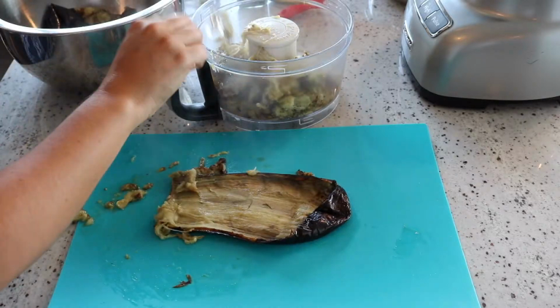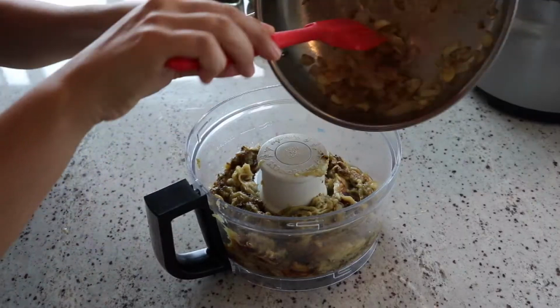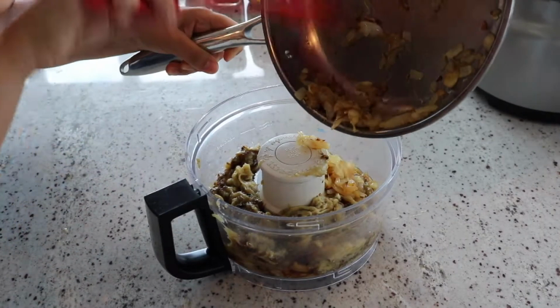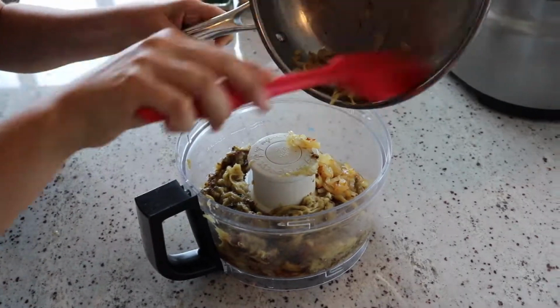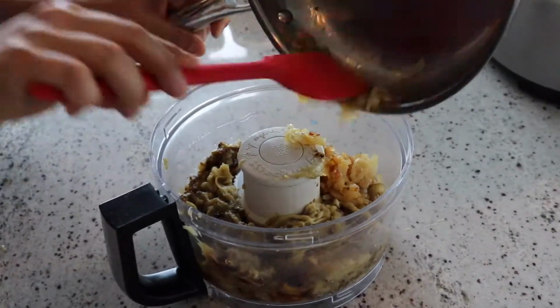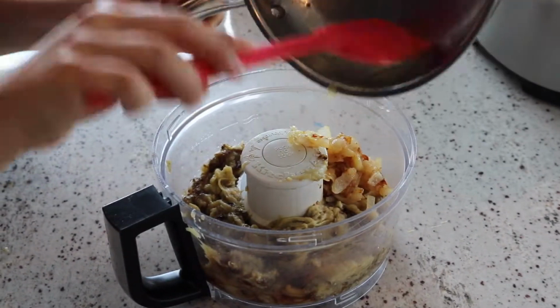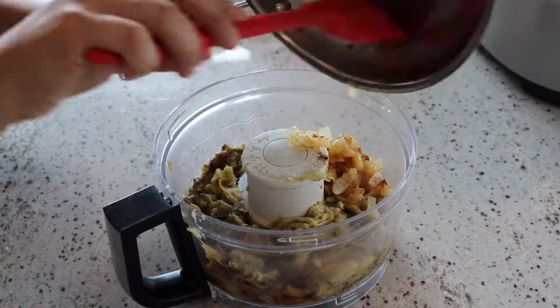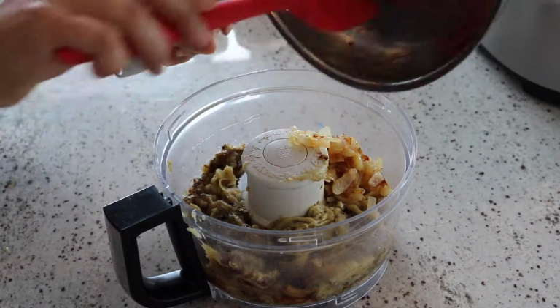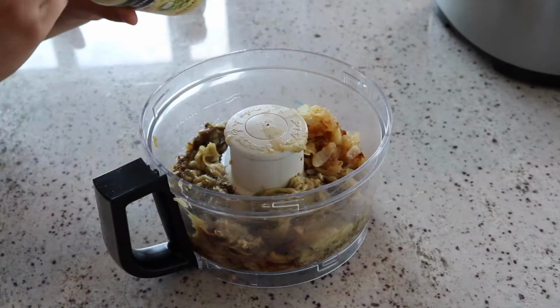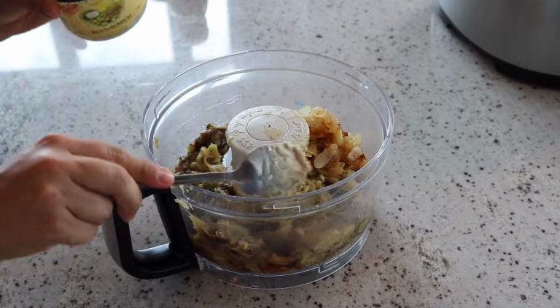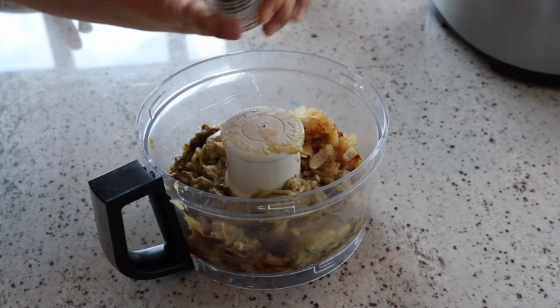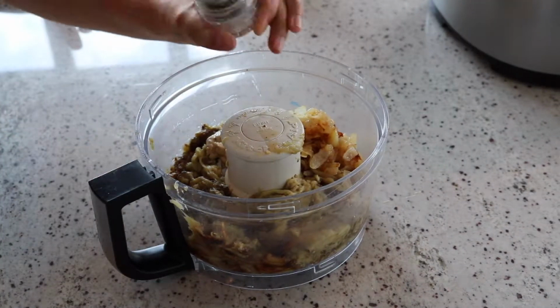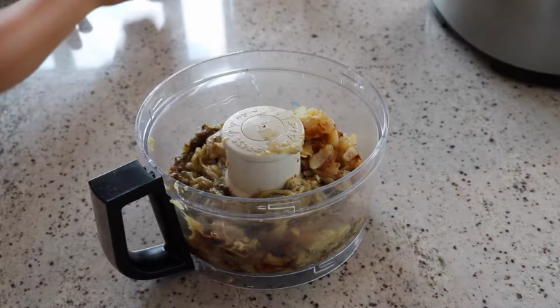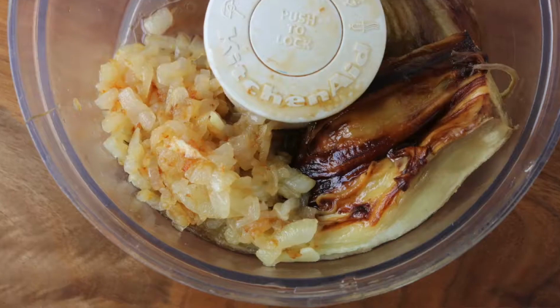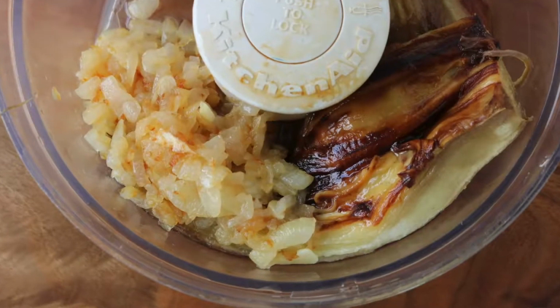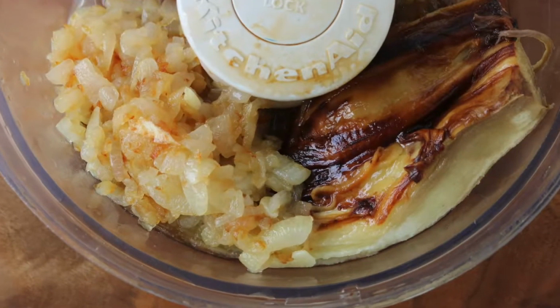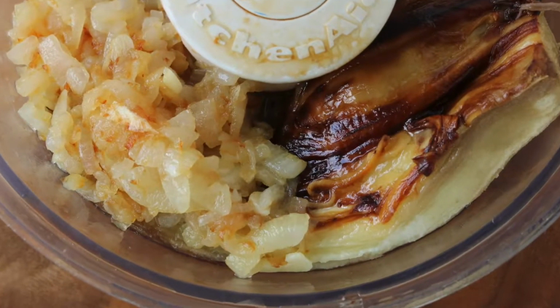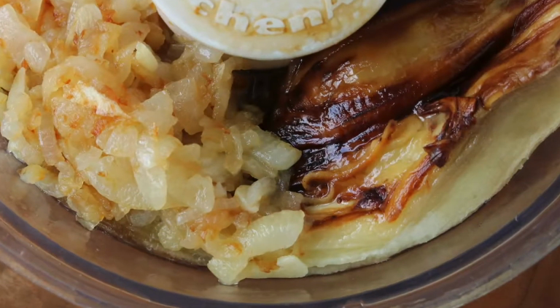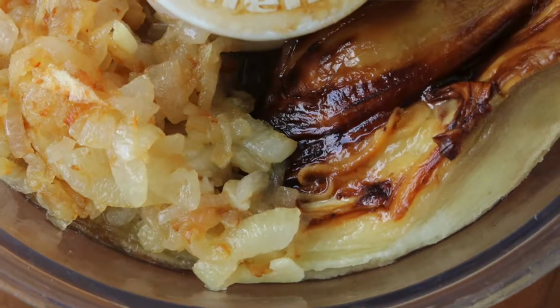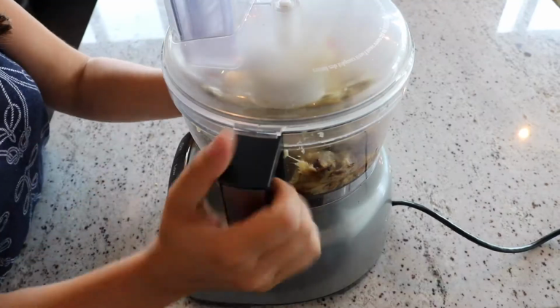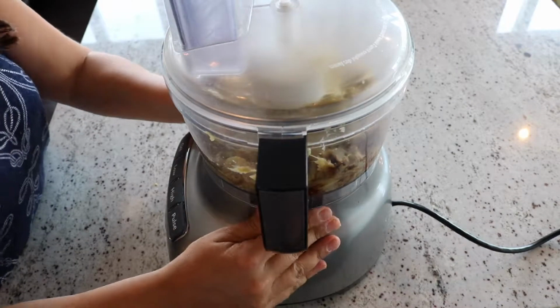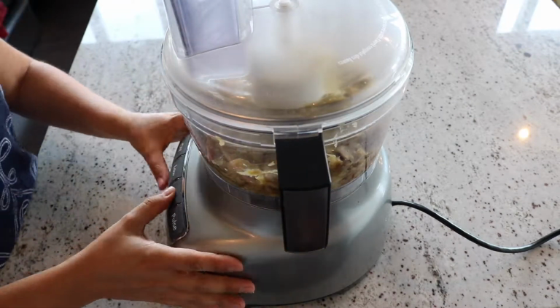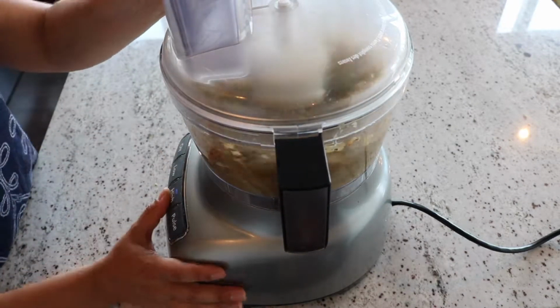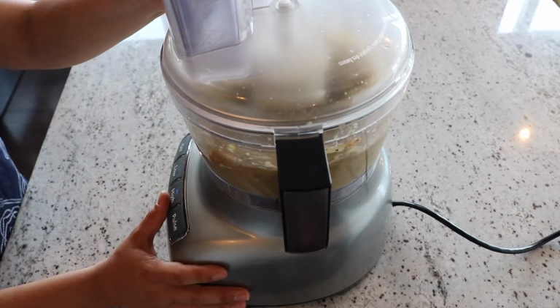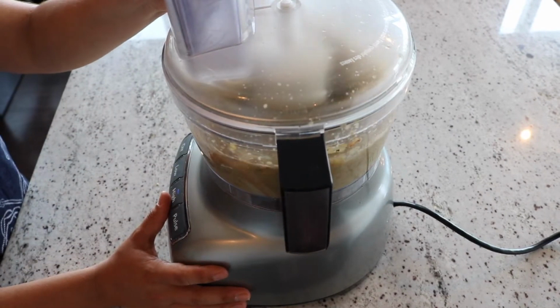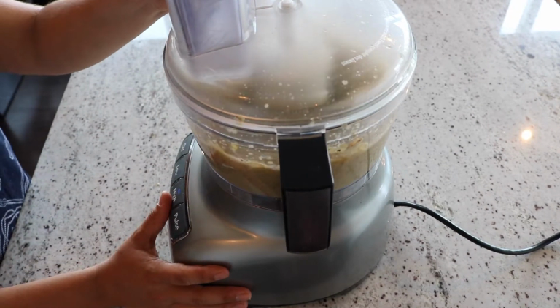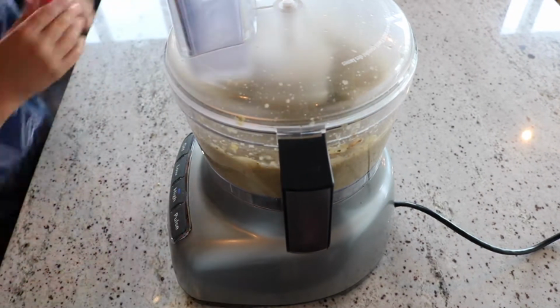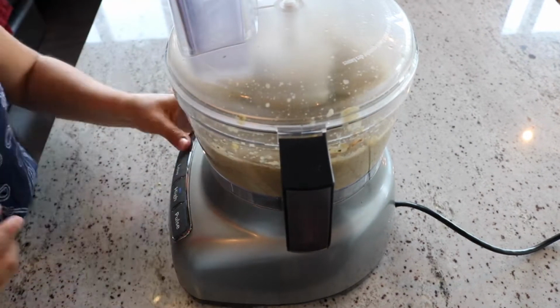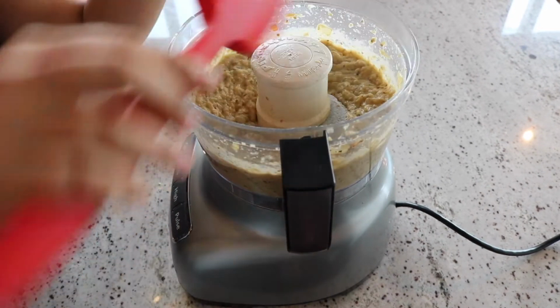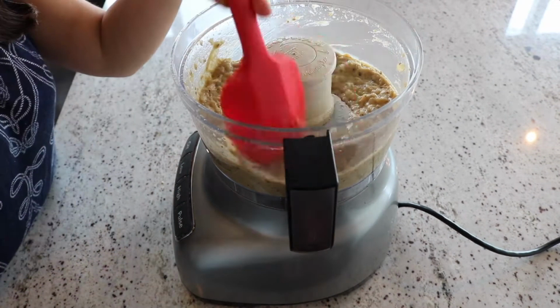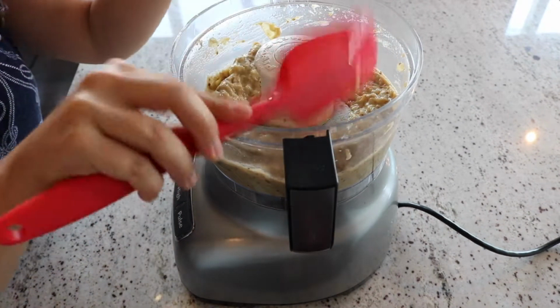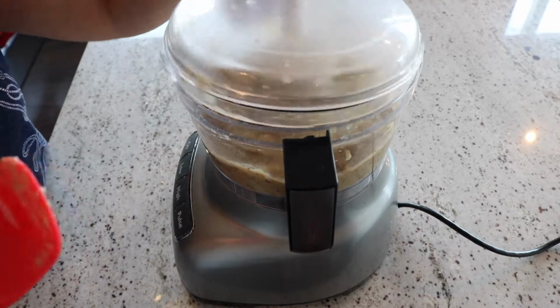To your food processor, add your onion and garlic mixture, your tahini paste and your salt and pepper. Then blend until smooth. You may need to open the processor and scrape down the sides a few times.